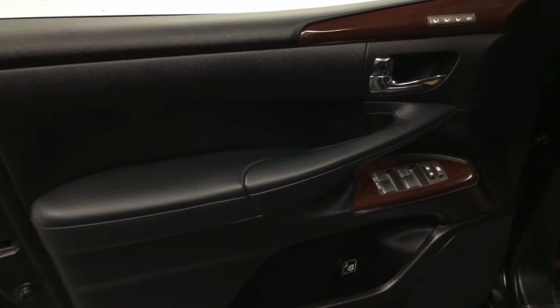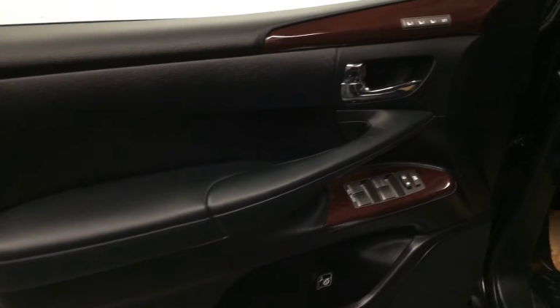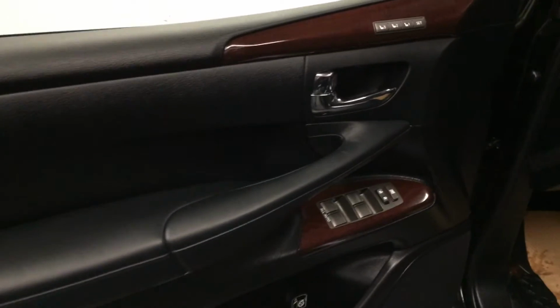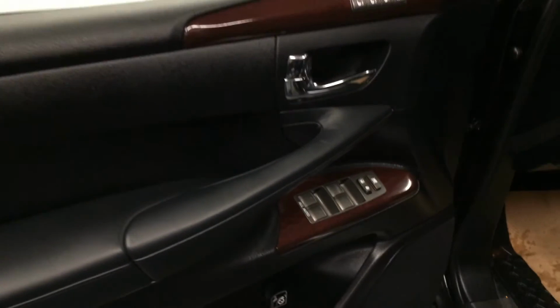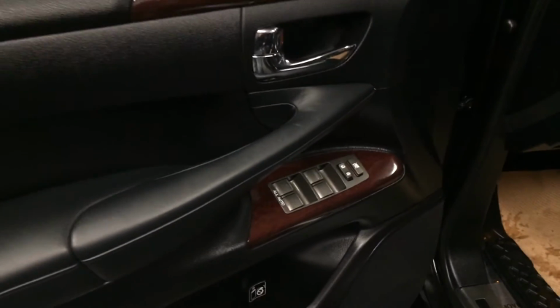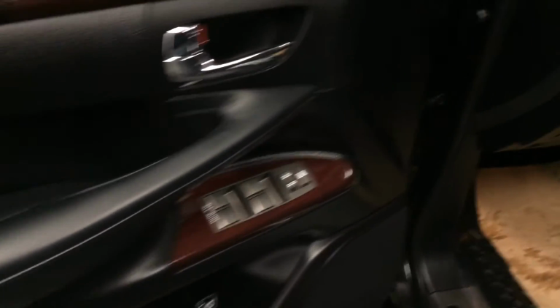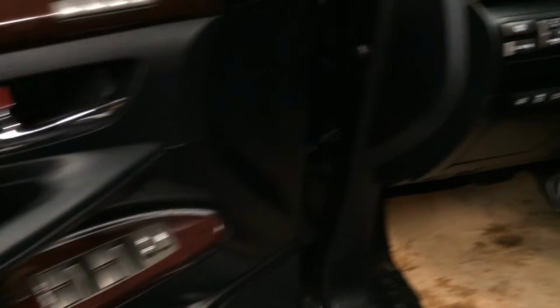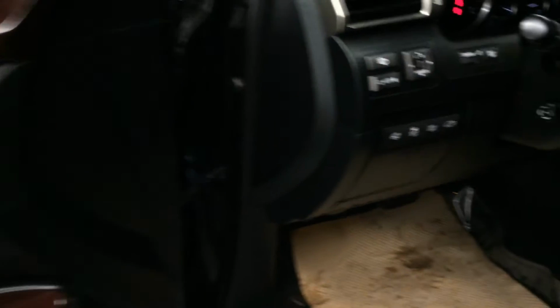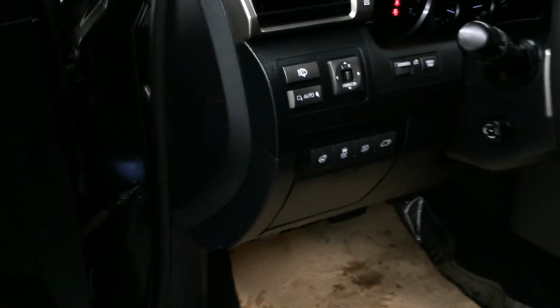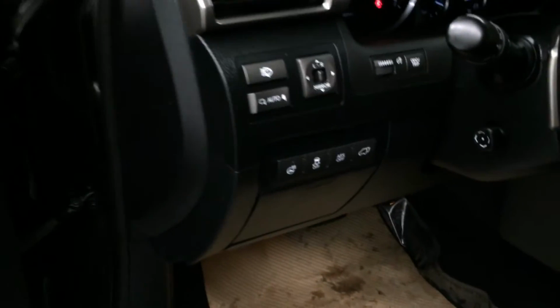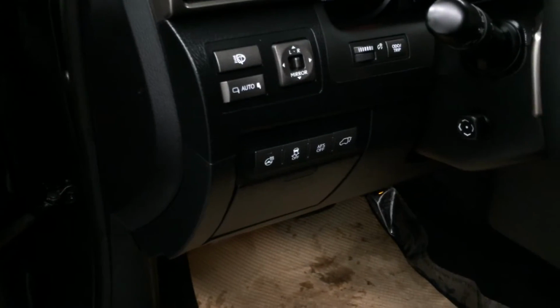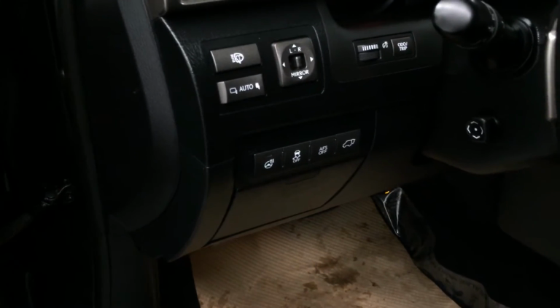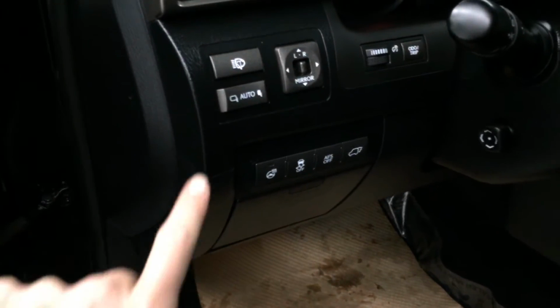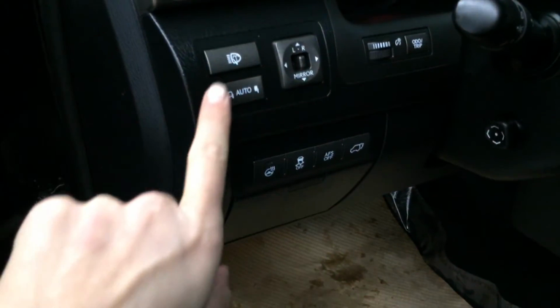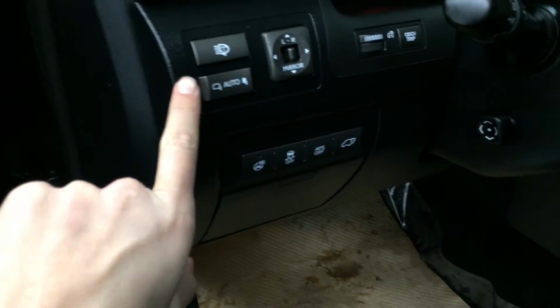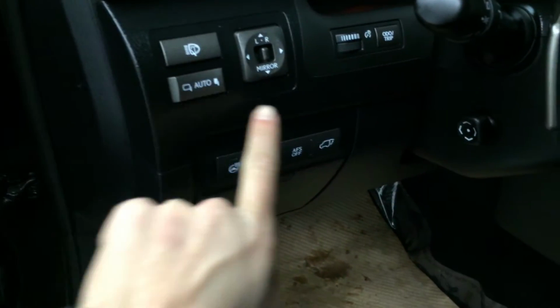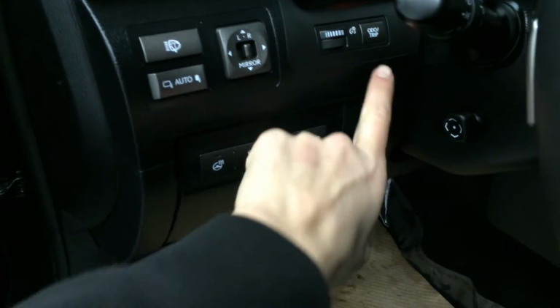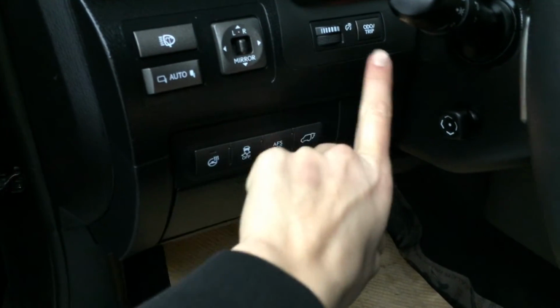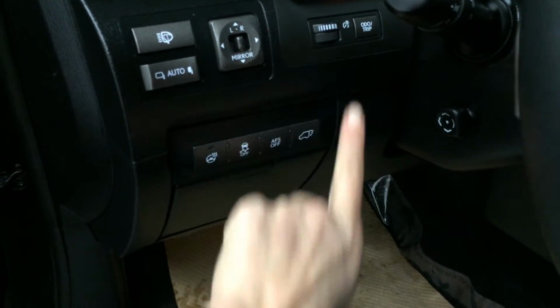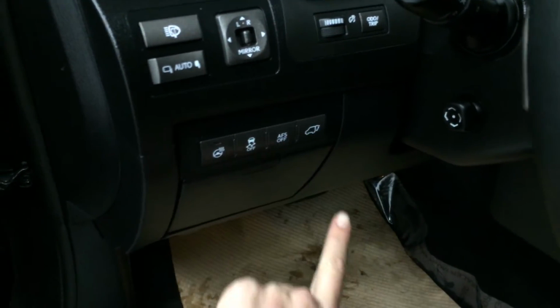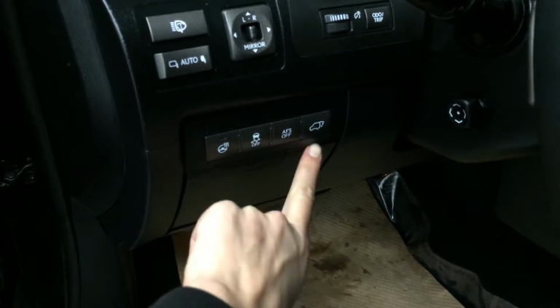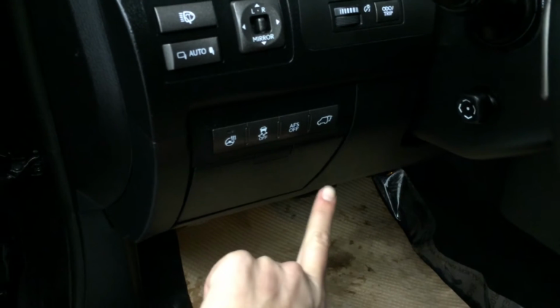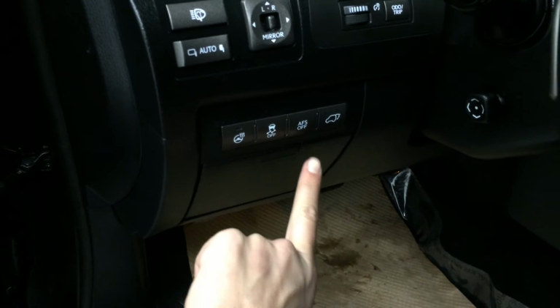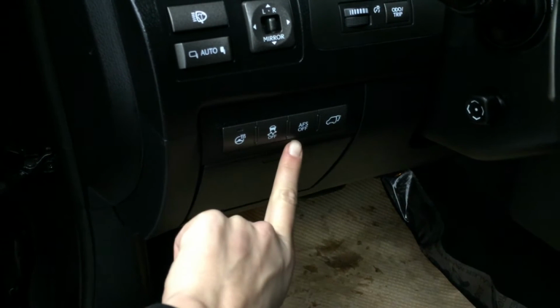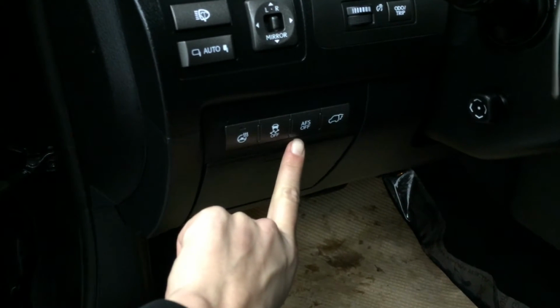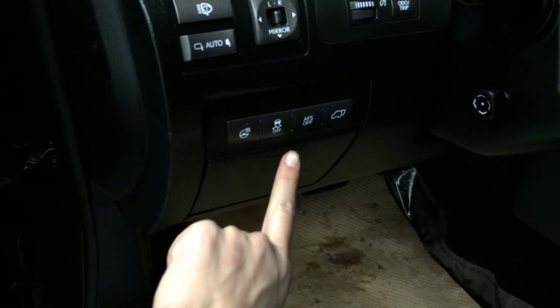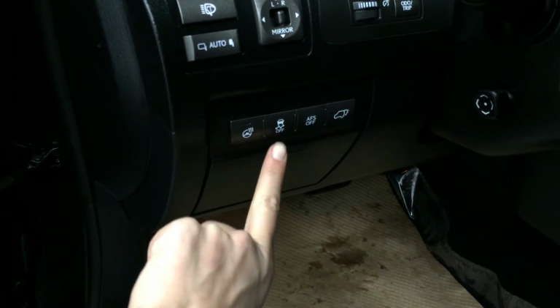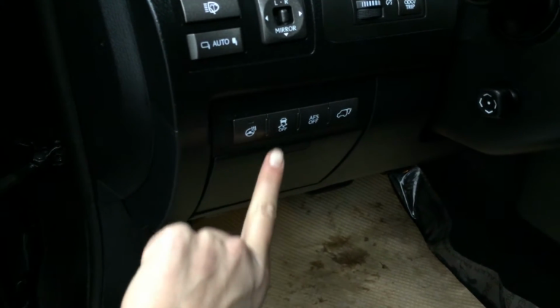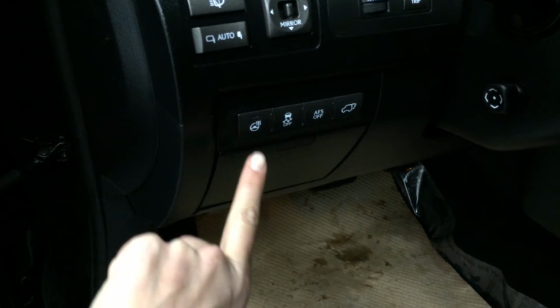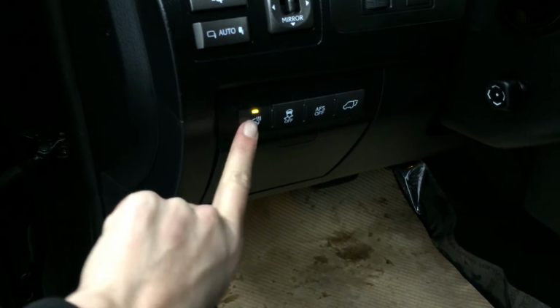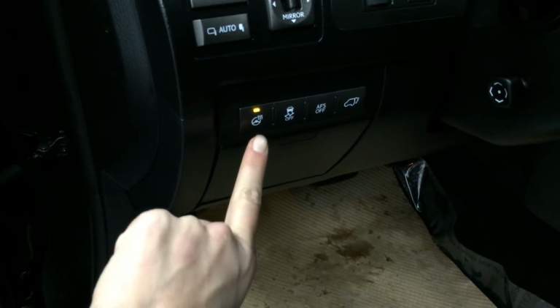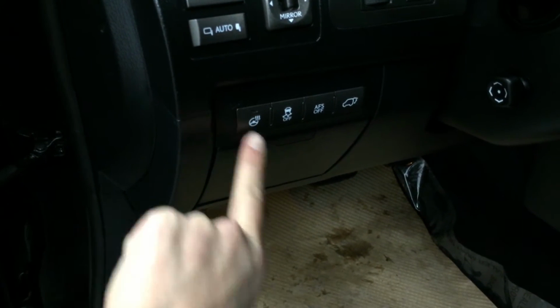Driver seat memory, powered windows, locks, and side mirrors with power folding. Controls here for your headlamp washers, odometer trip, dashboard lights, trunk release, adaptive front lighting system, traction control, and heated steering wheel.